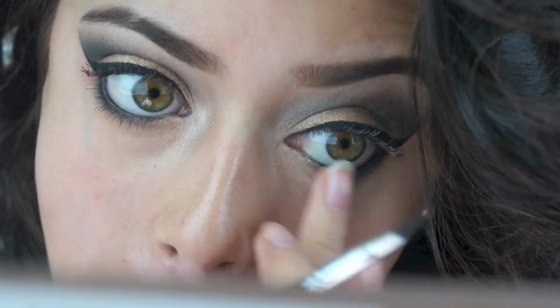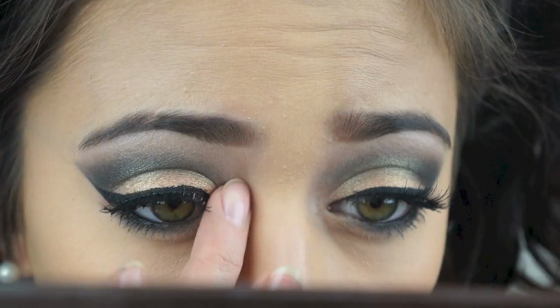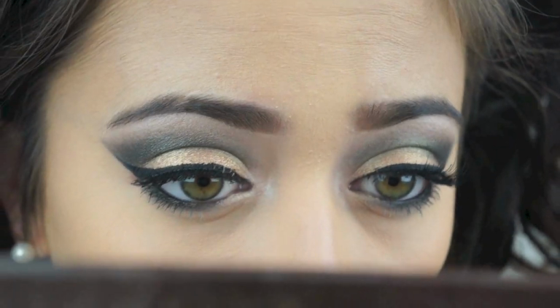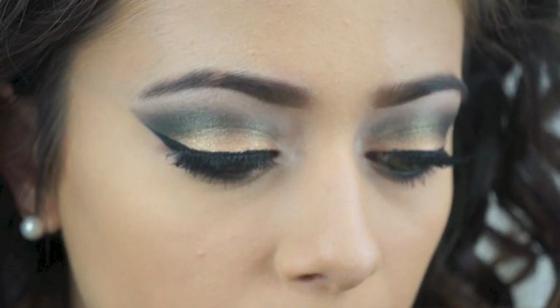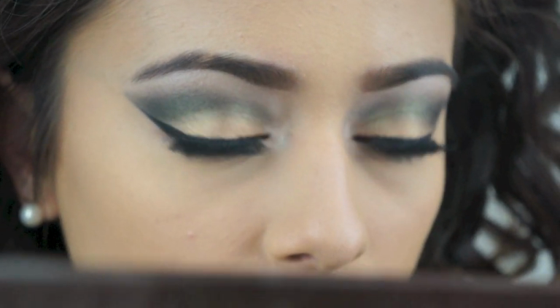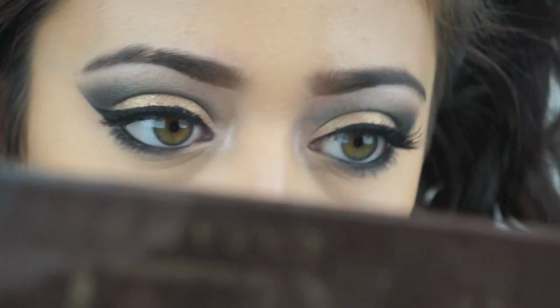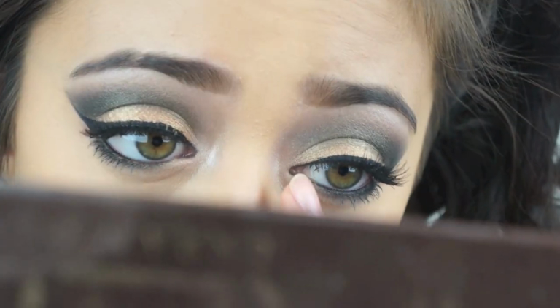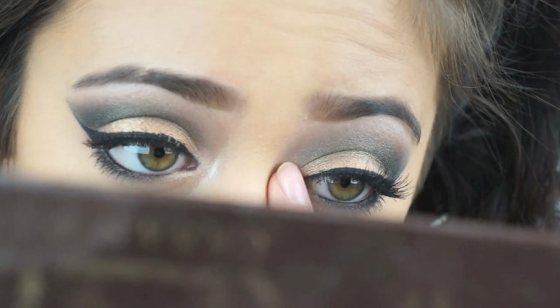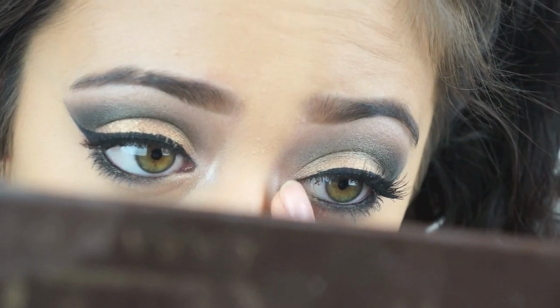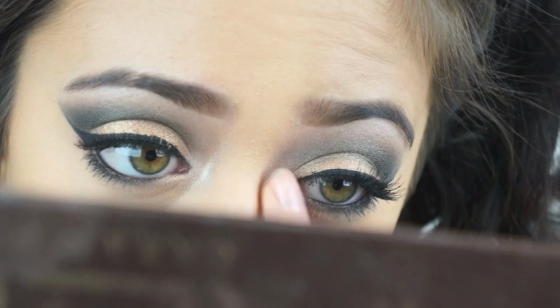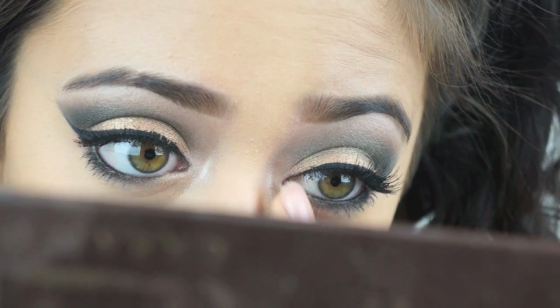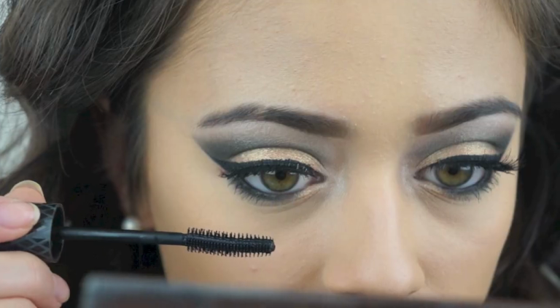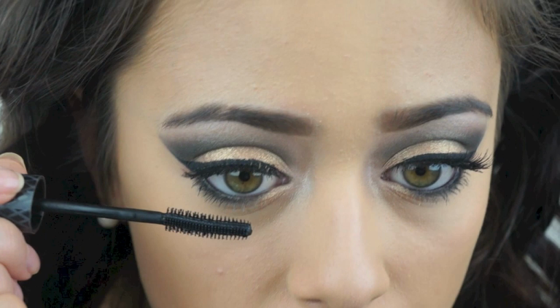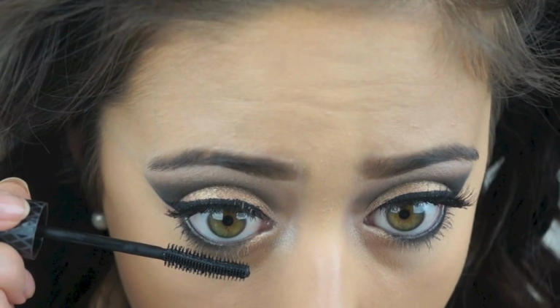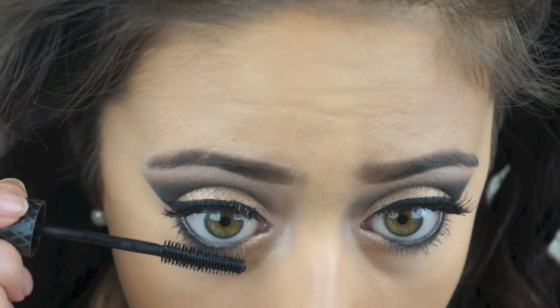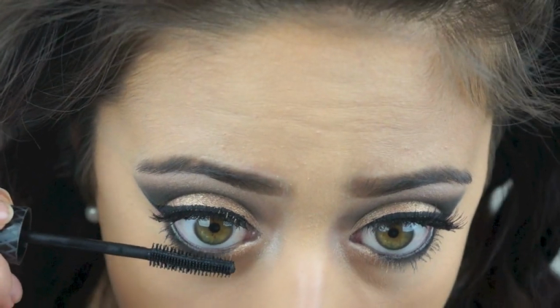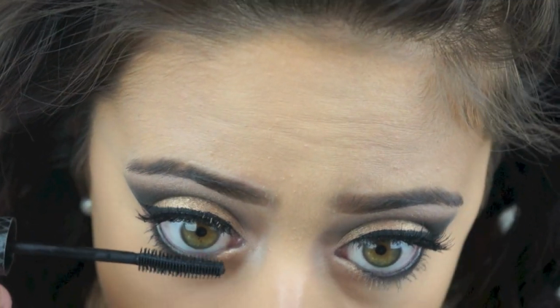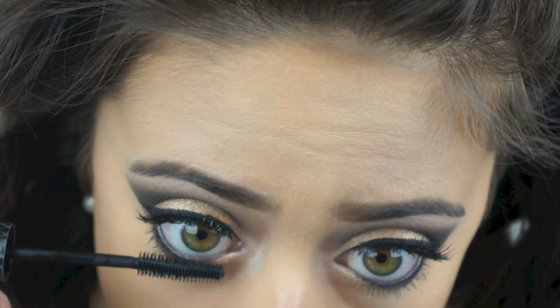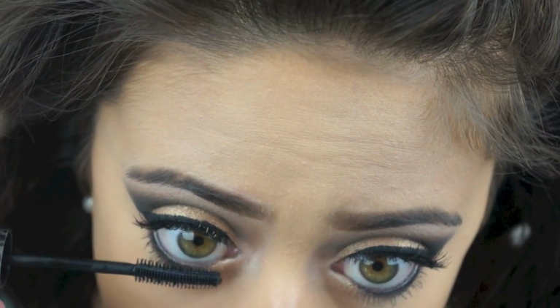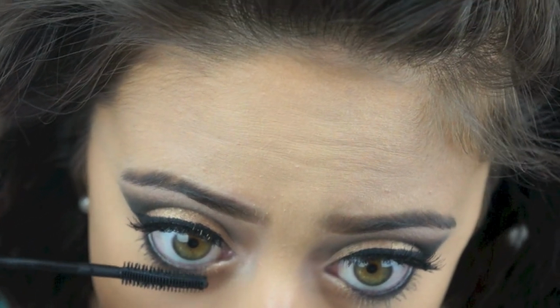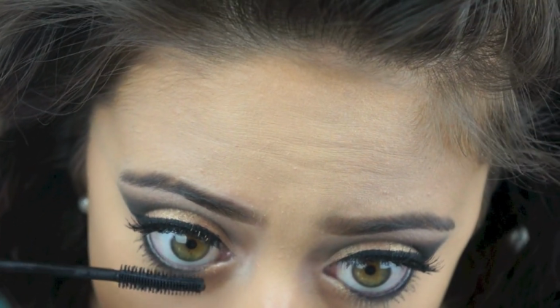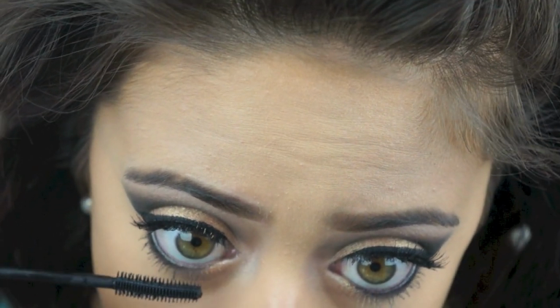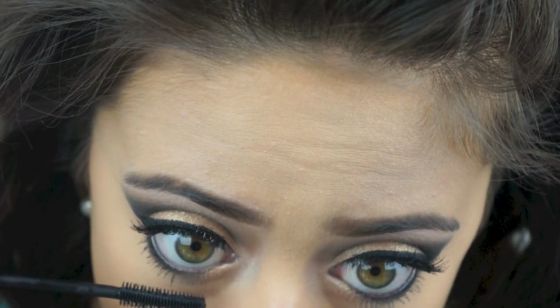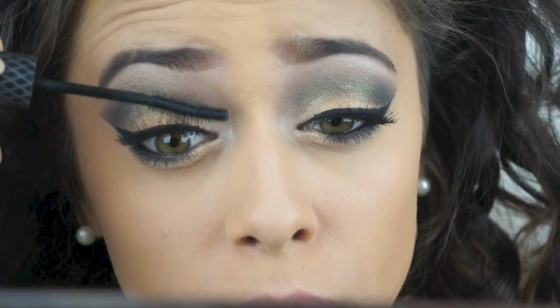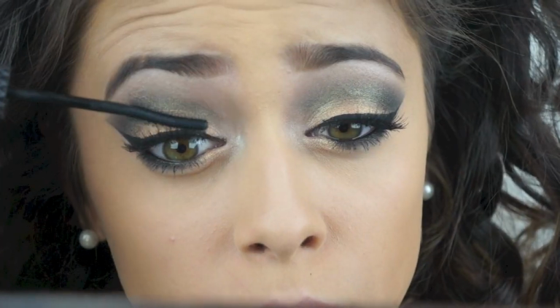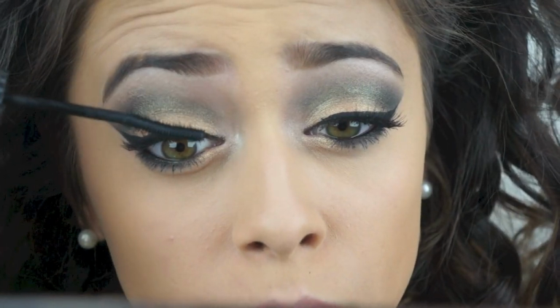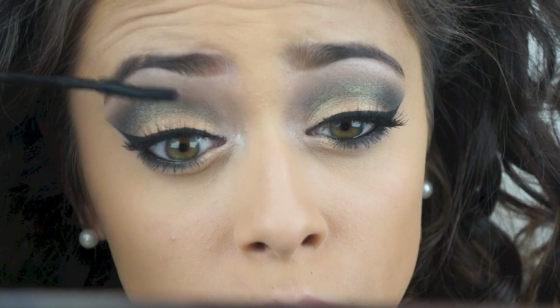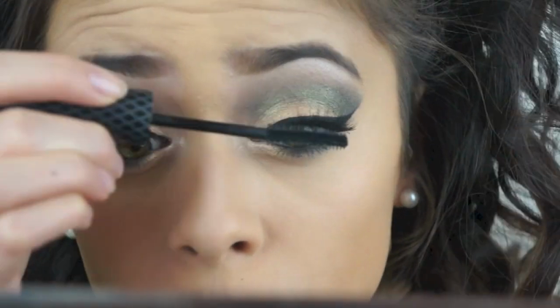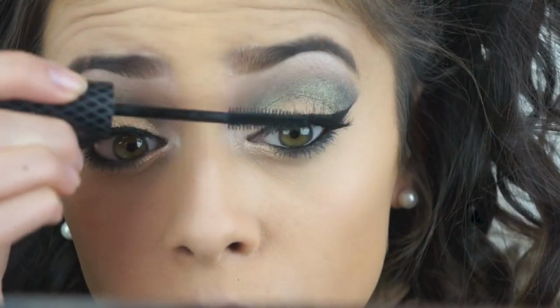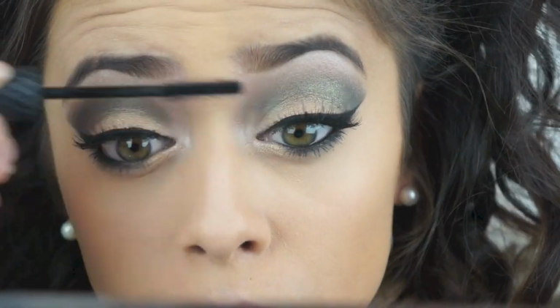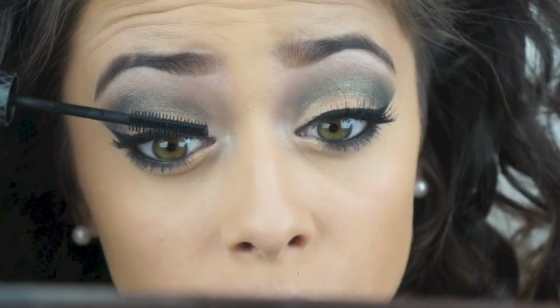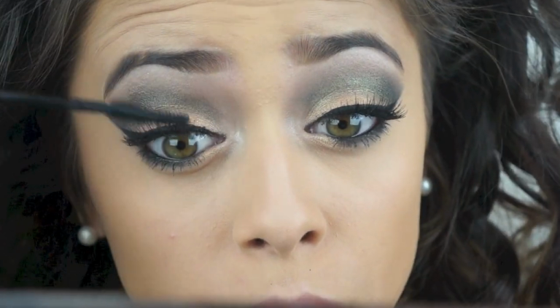And then I just put some more gold in the inner corner. Now I'm applying my mascara to both the bottom and top eyelashes. And I just applied a natural set of eyelashes on top.